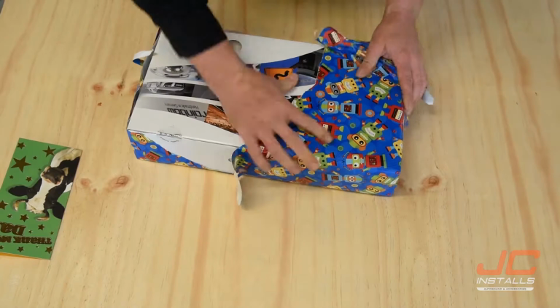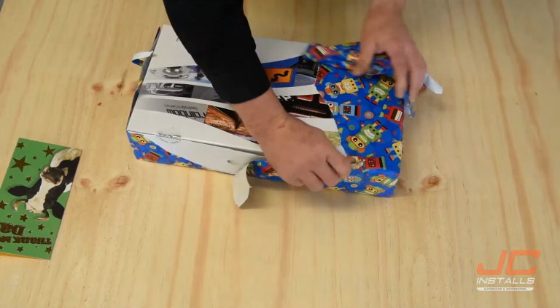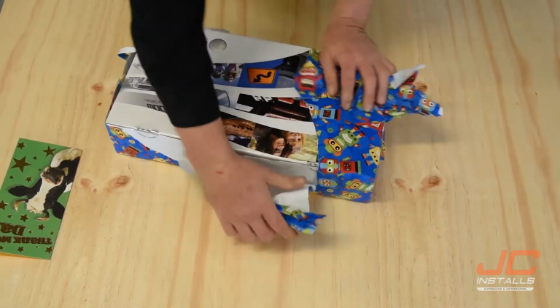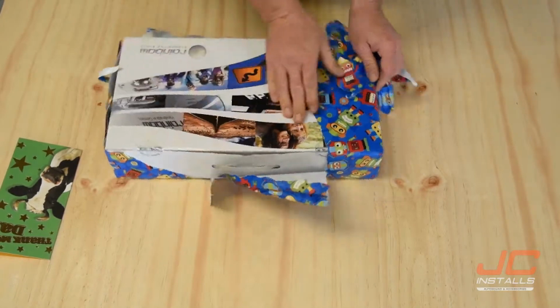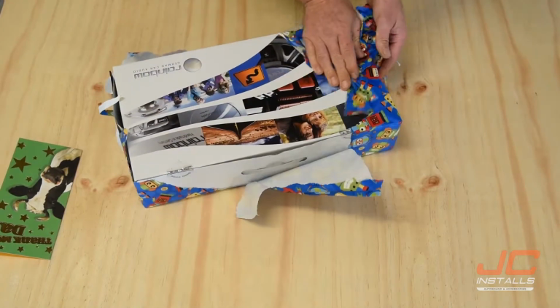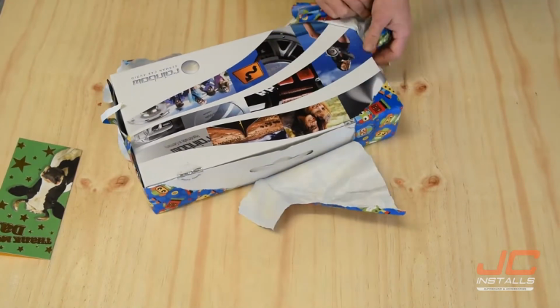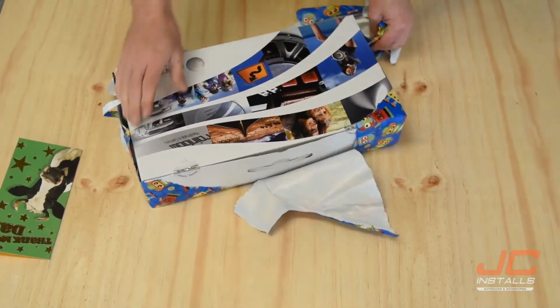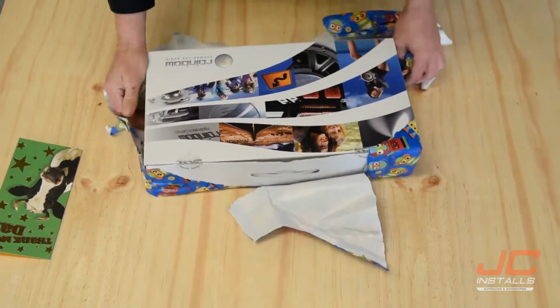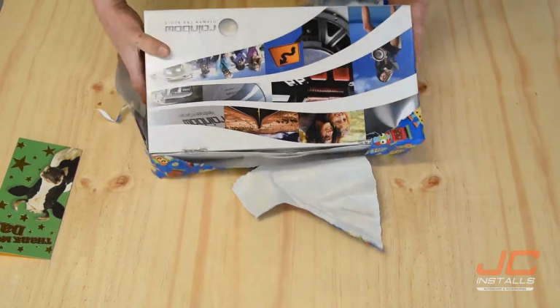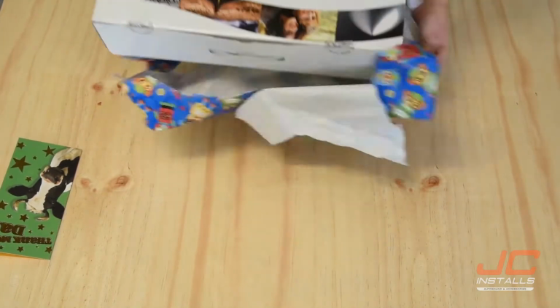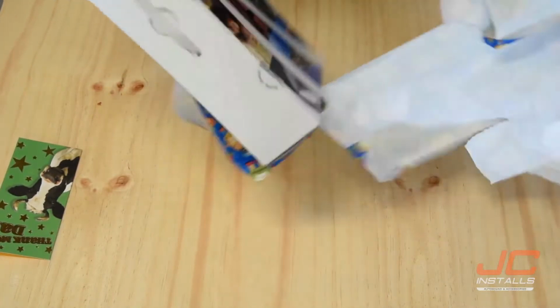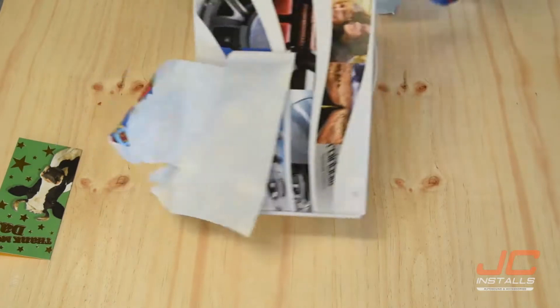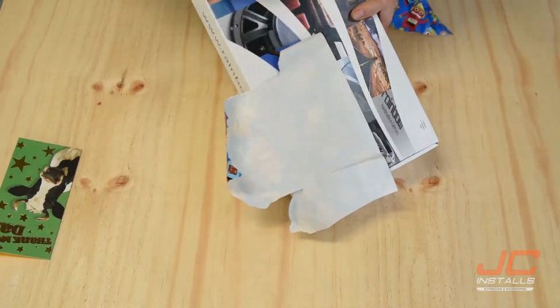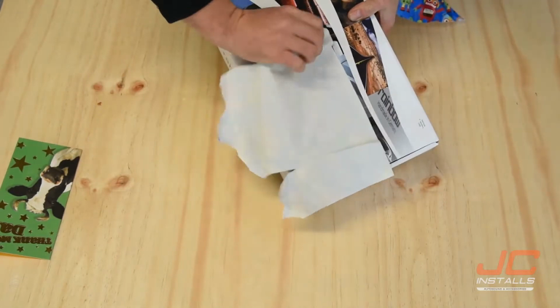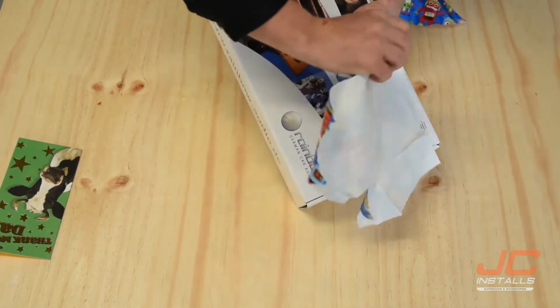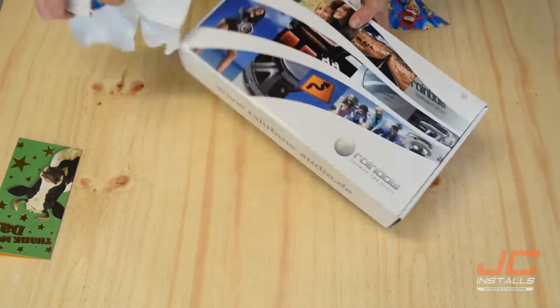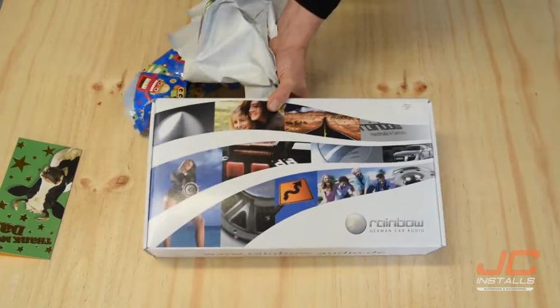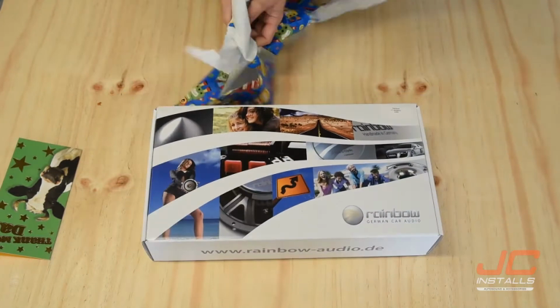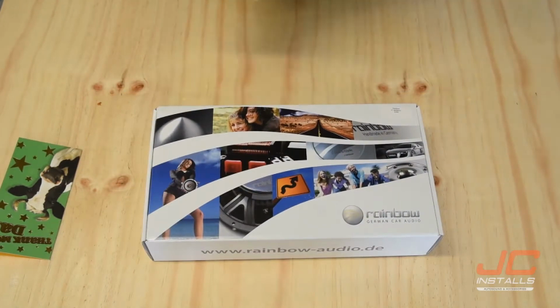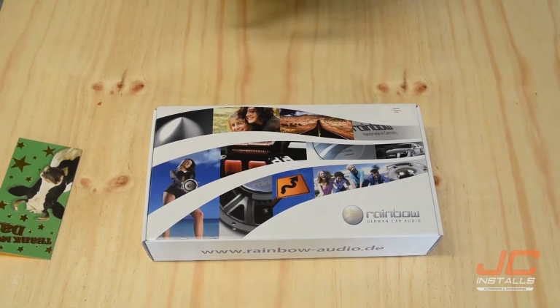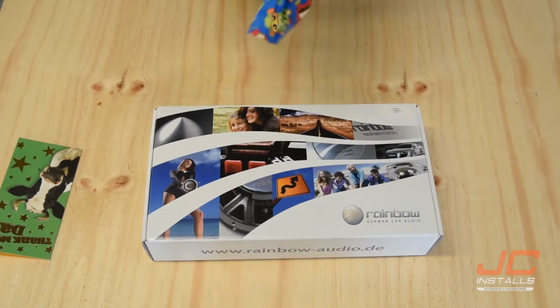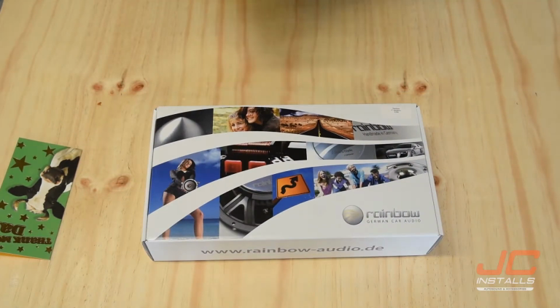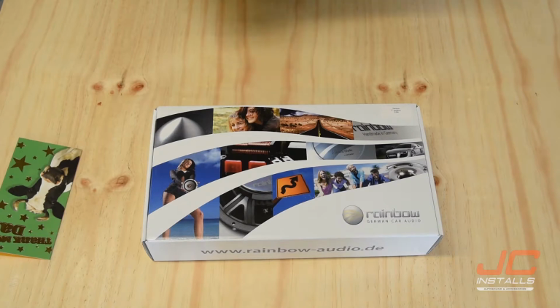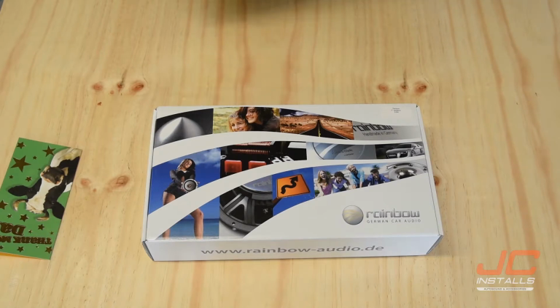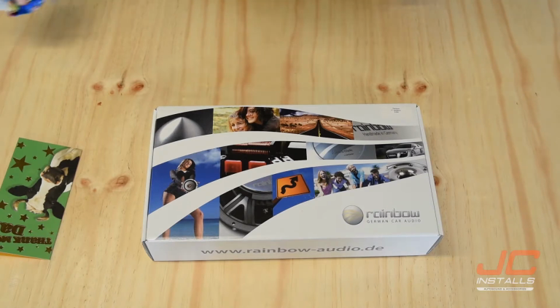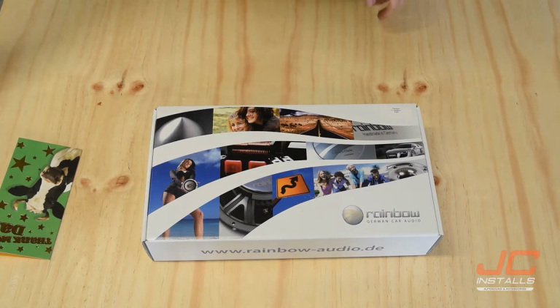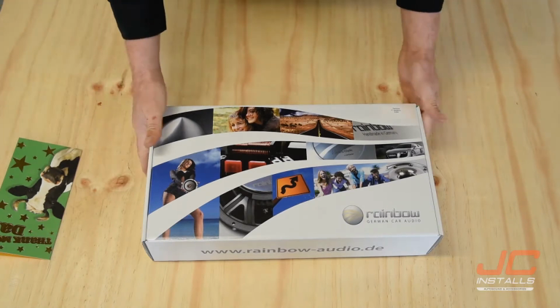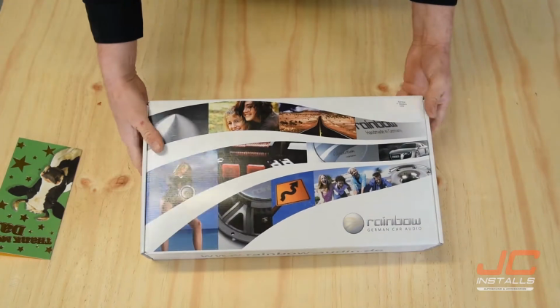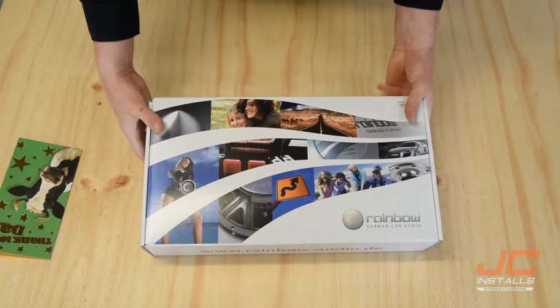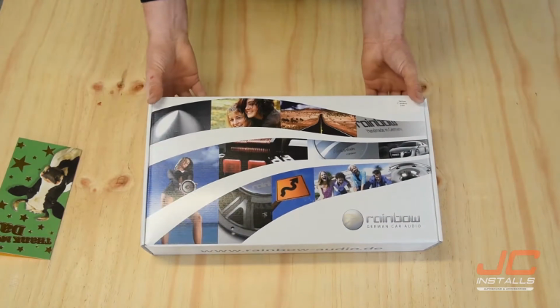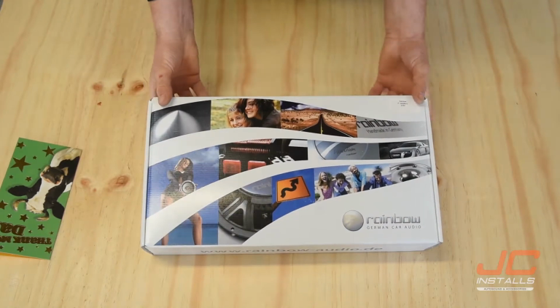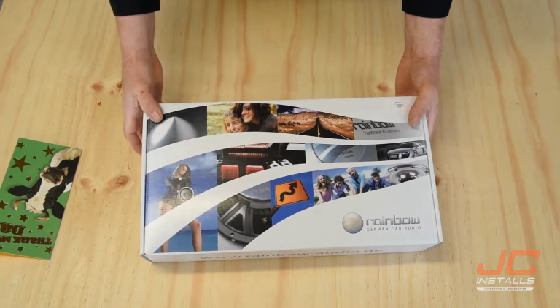Beautiful. Nice set of Rainbow front splits. Ooh, that's nice. What do you like? Alright, let's open these bad boys up.